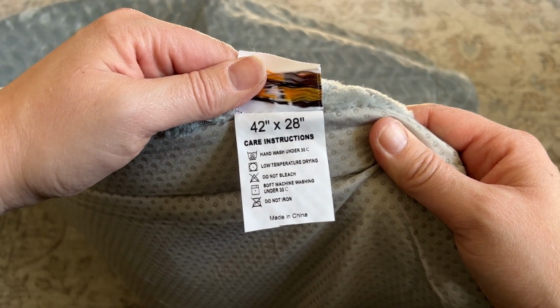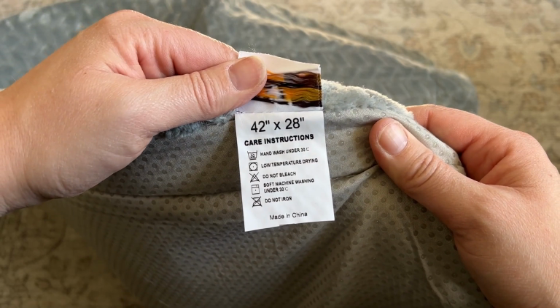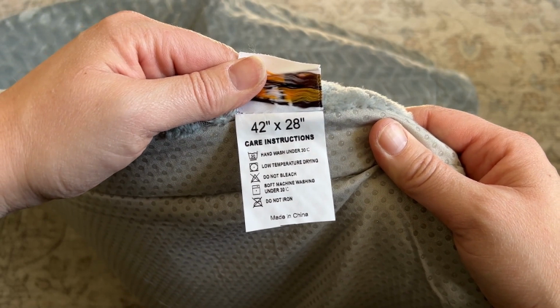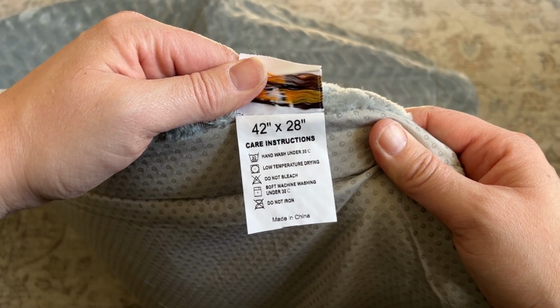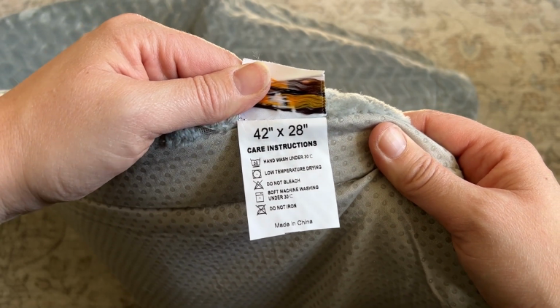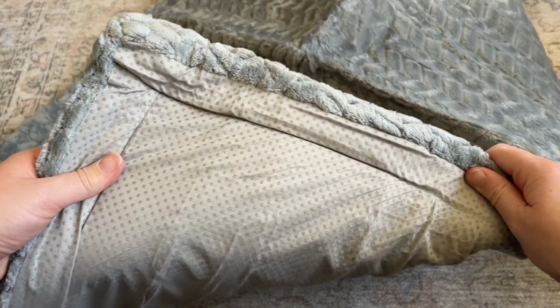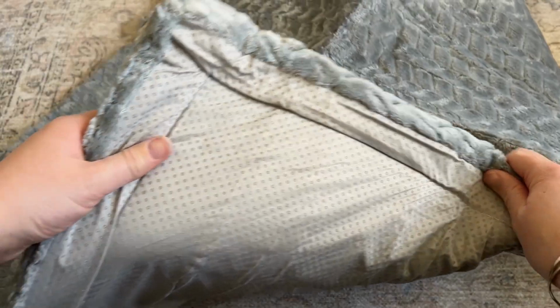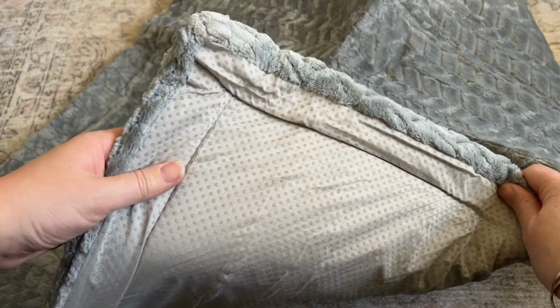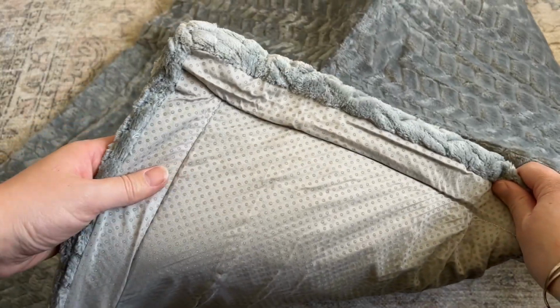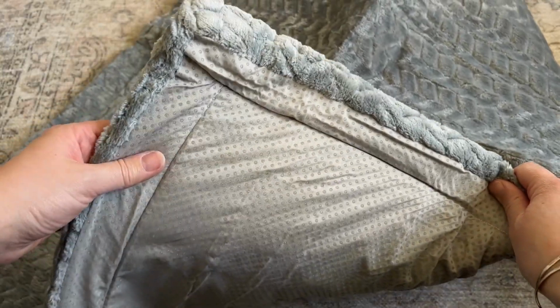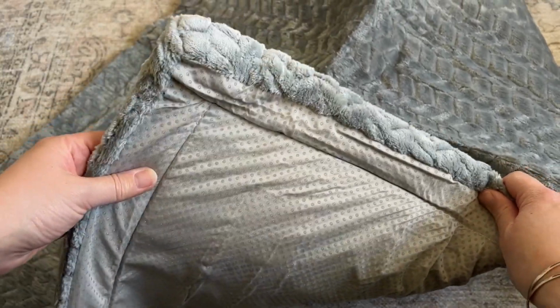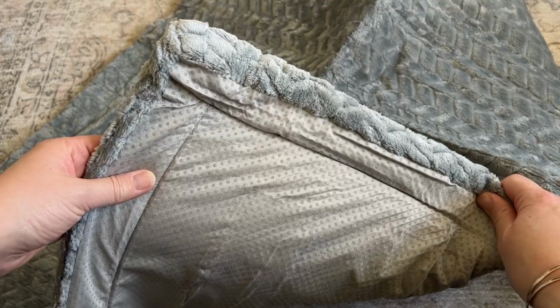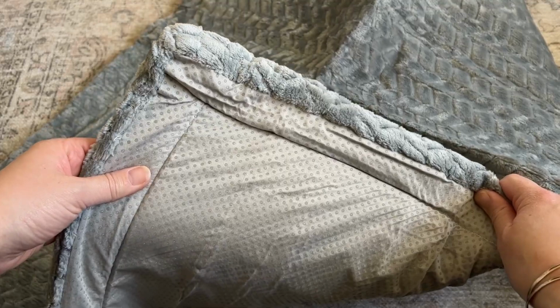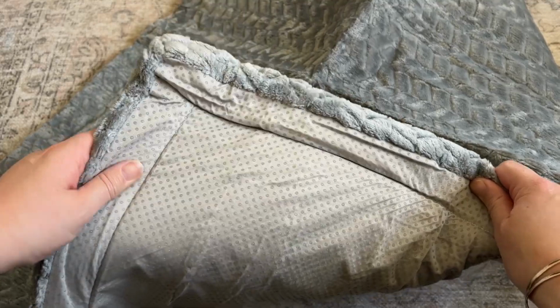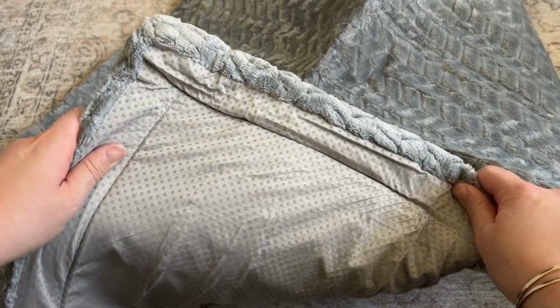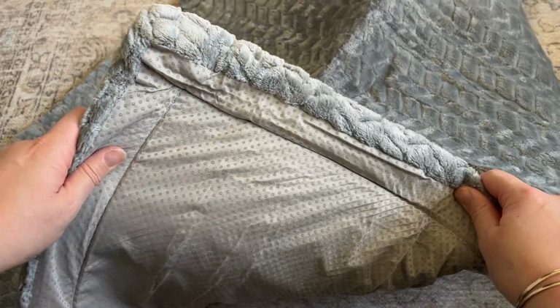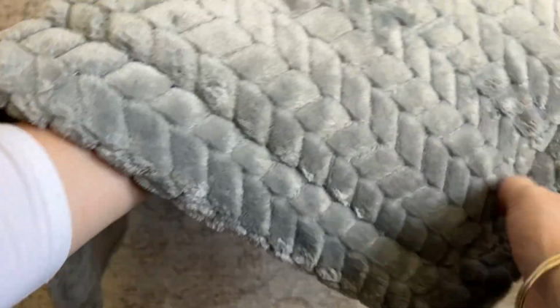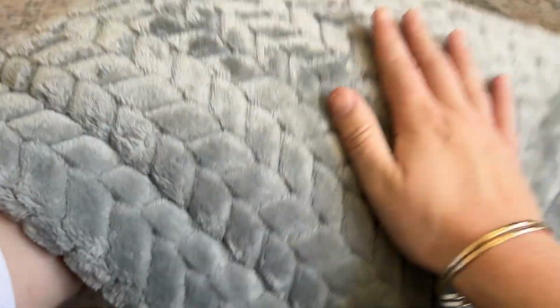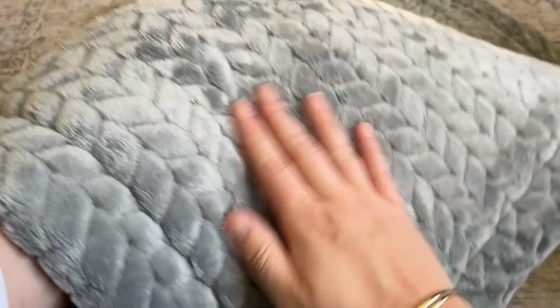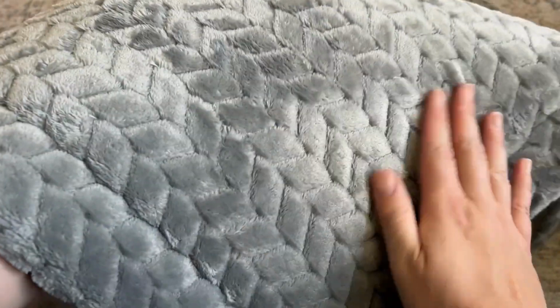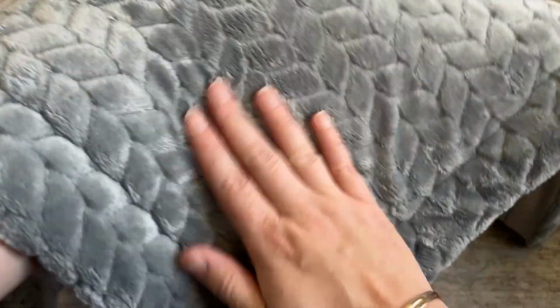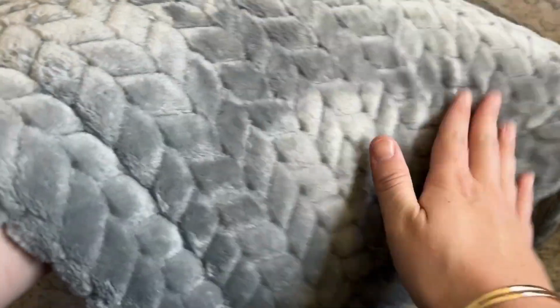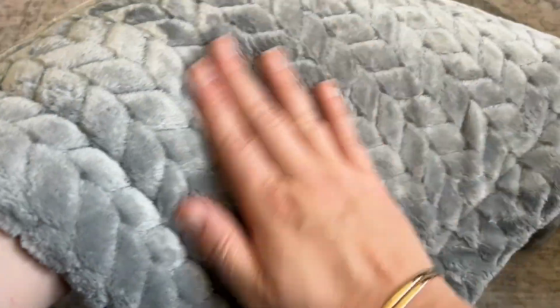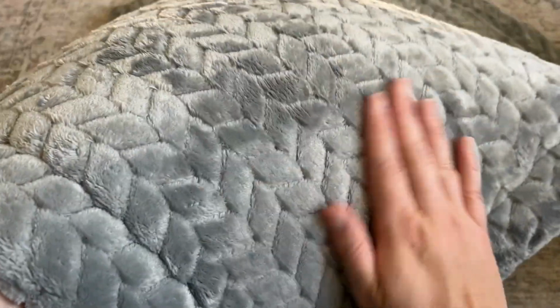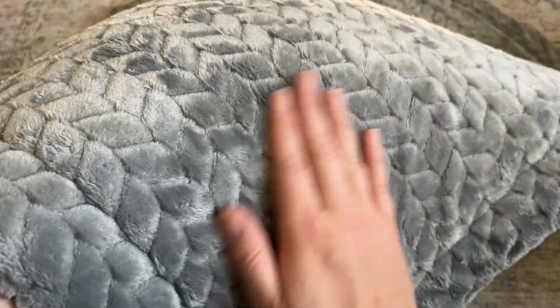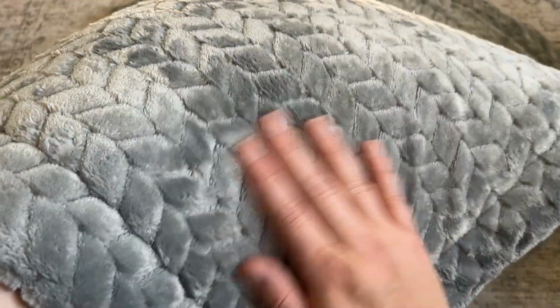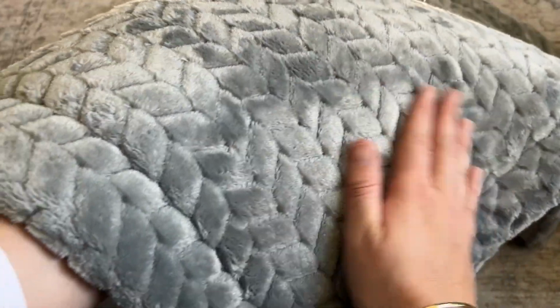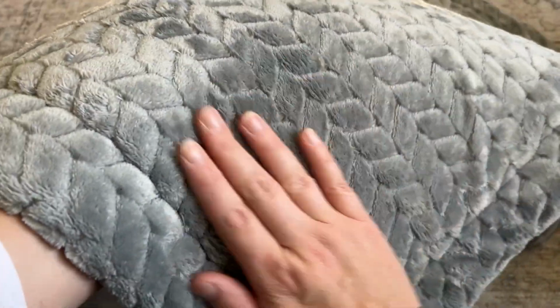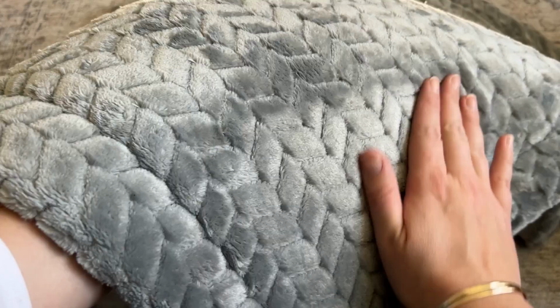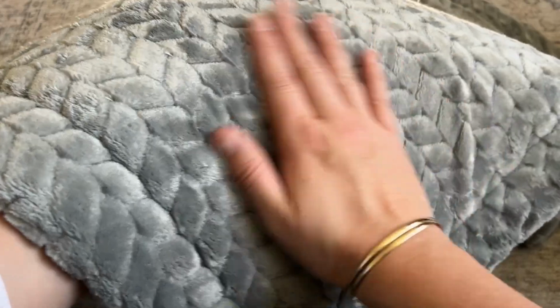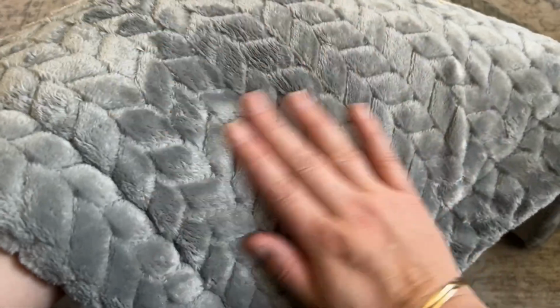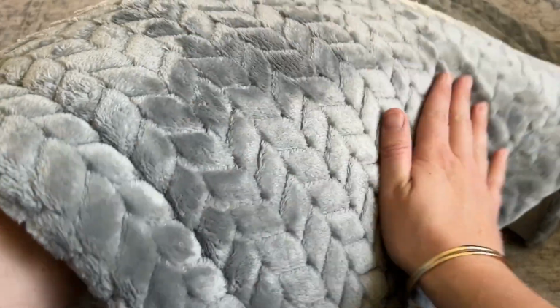It has an anti-slip and waterproof bottom, and the top is this really soft, almost velvety jacquard flannel.